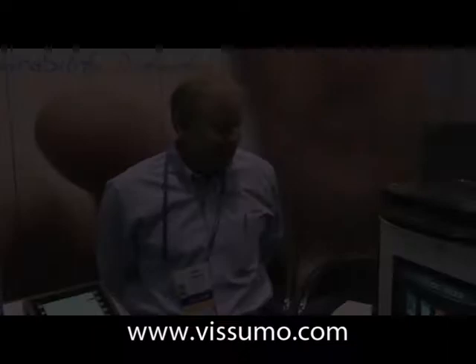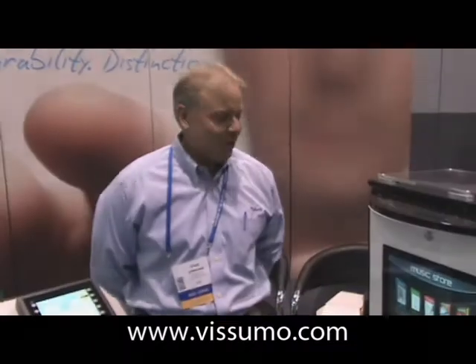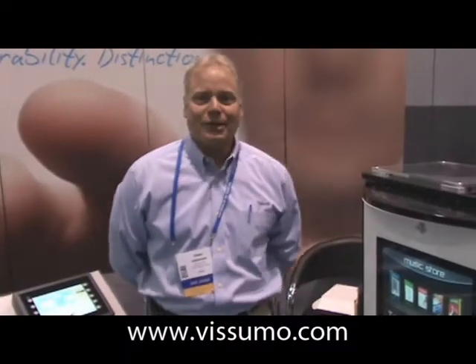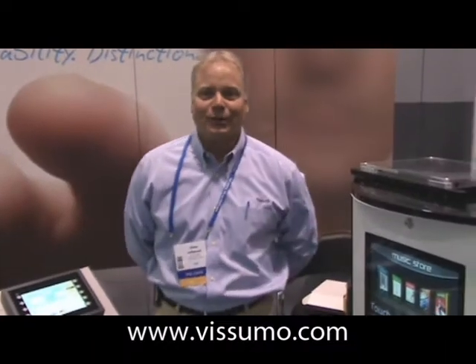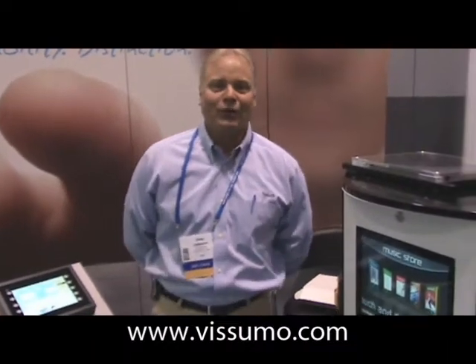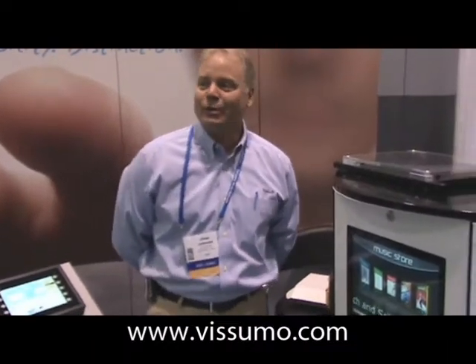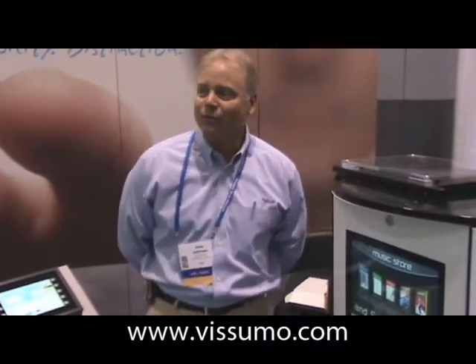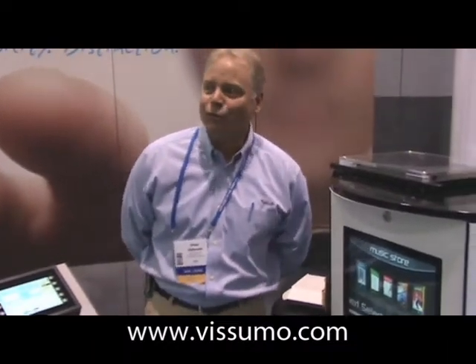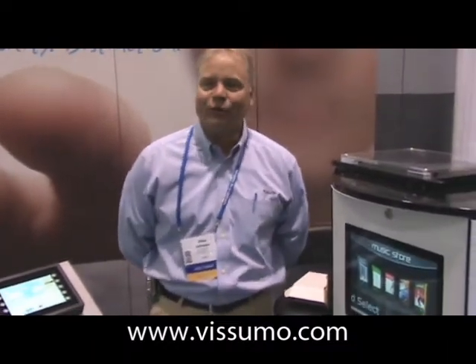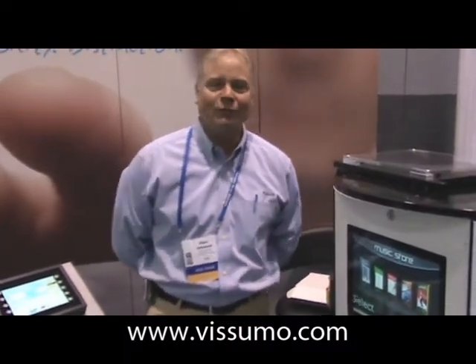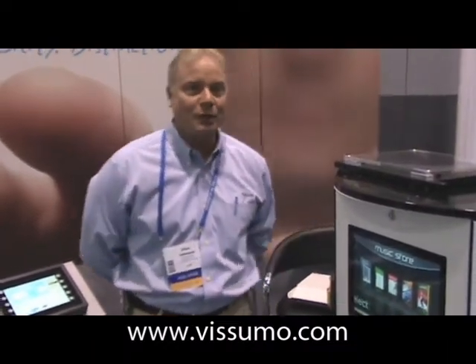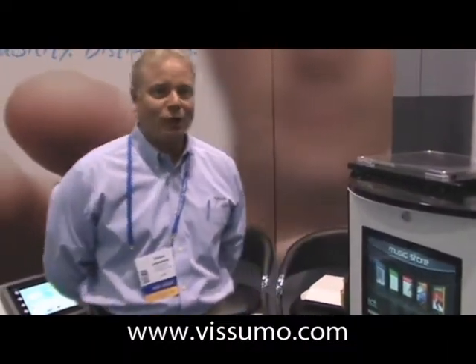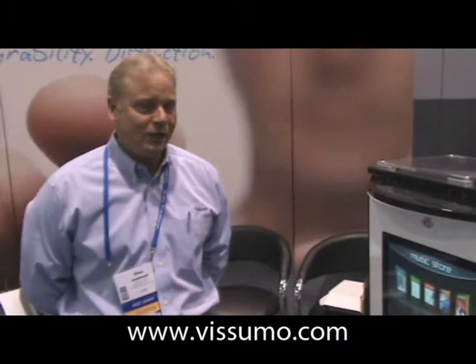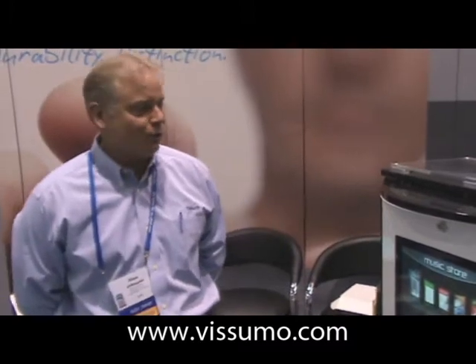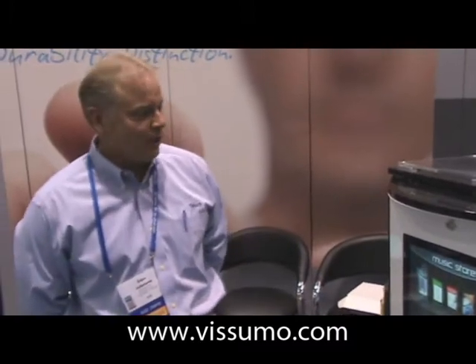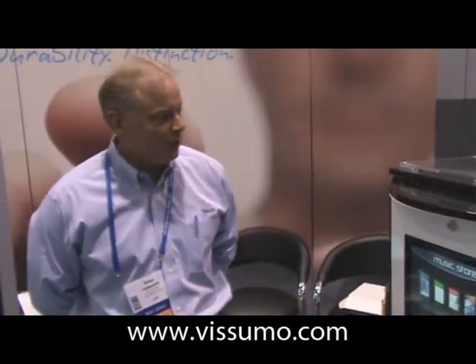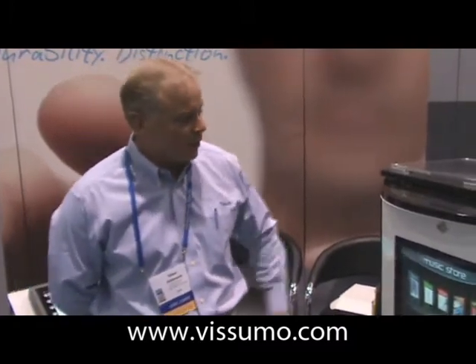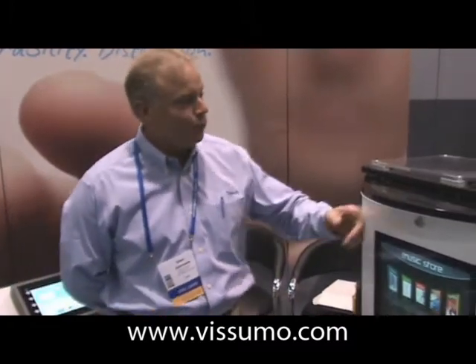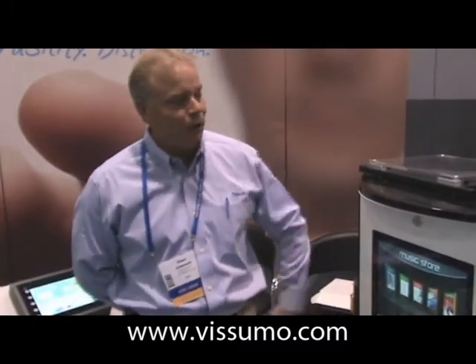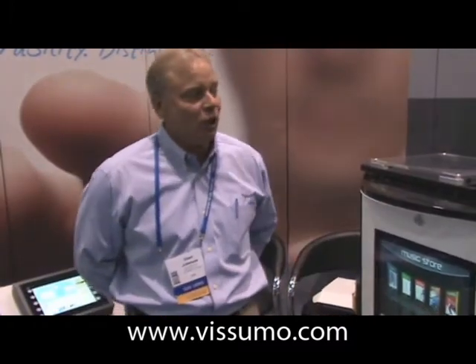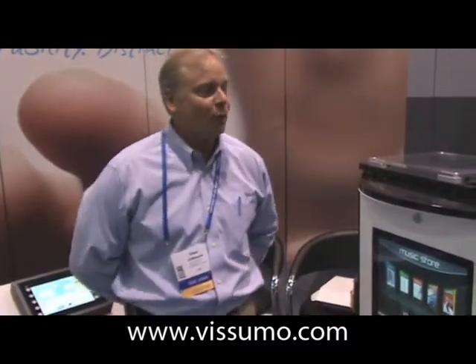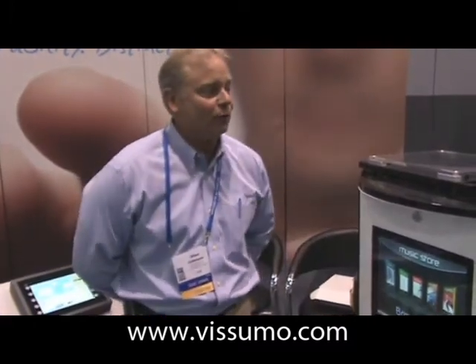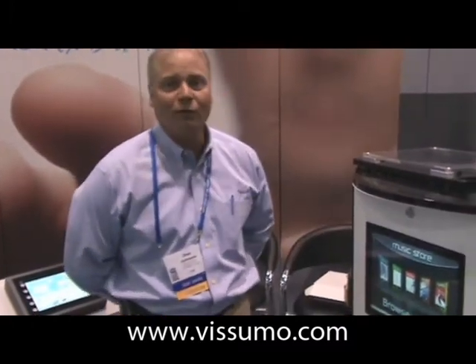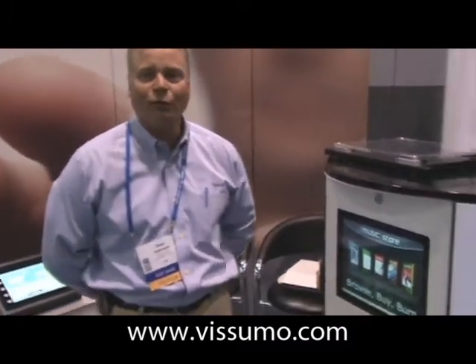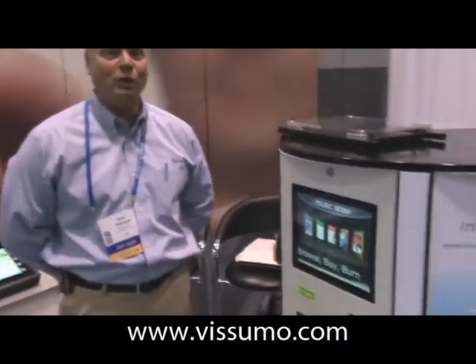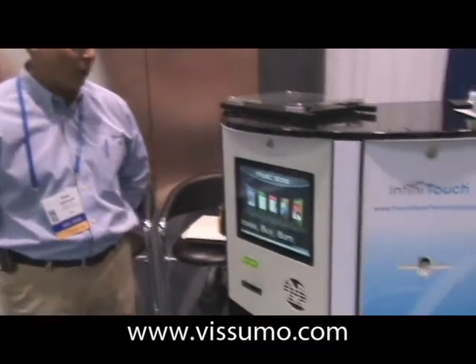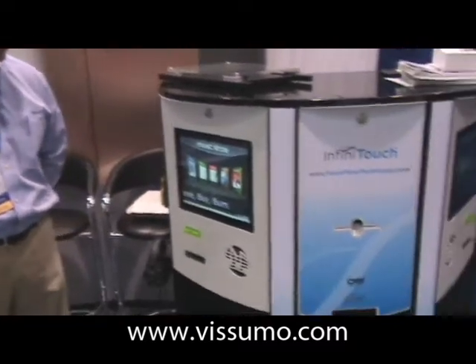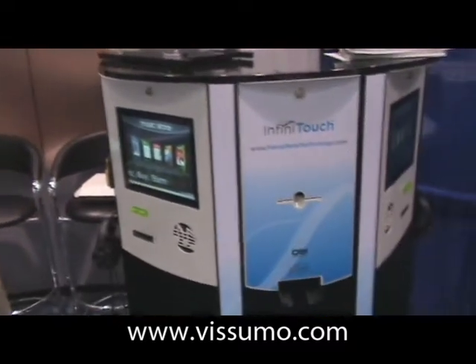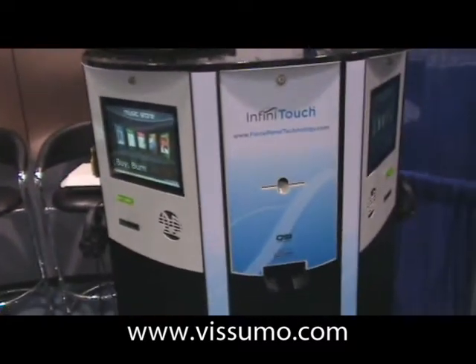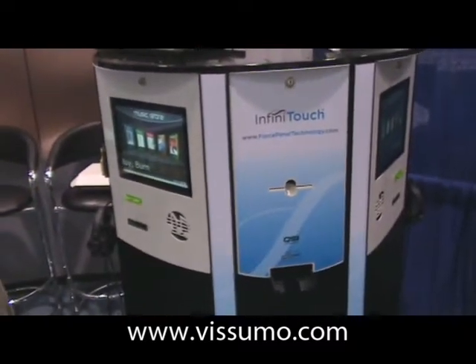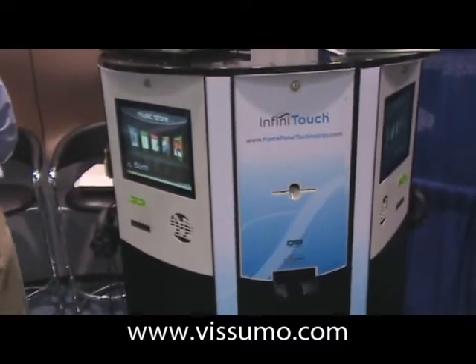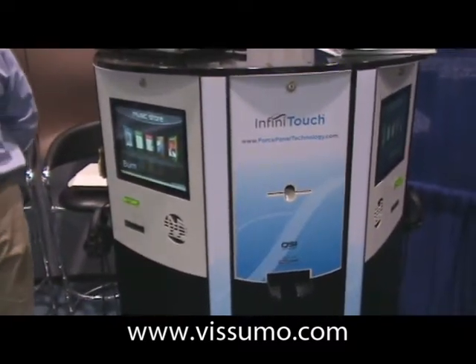Good morning. Glenn Johnson here at the USI Corporation at the CIT 2008 conference down in Los Angeles, where we have taken our dual monitor kiosk supplied to us by our friends over at Media Port and equipped it with our new Infinitouch product.